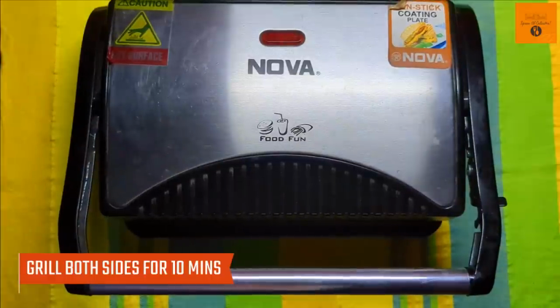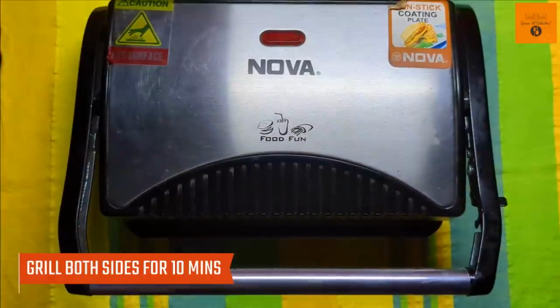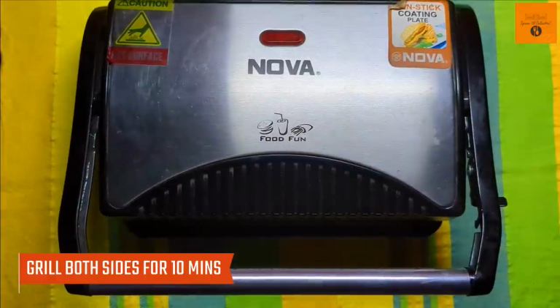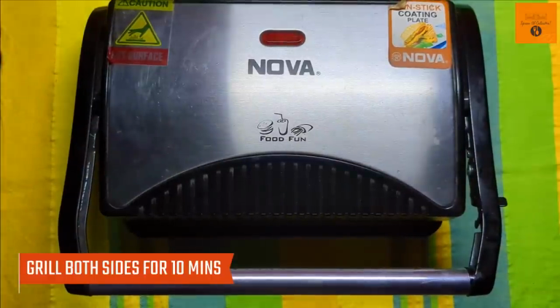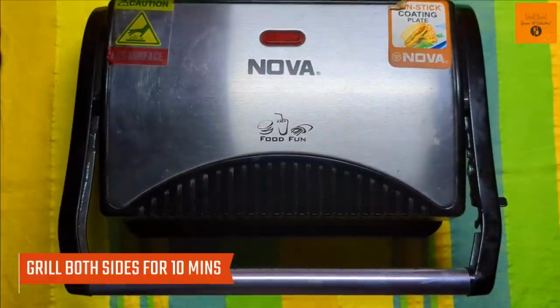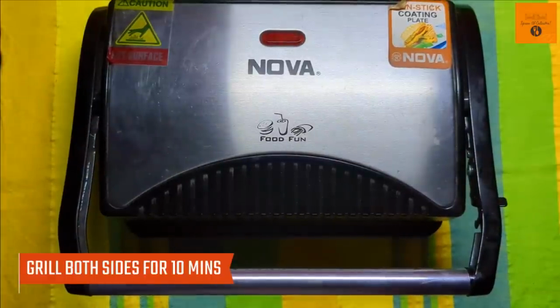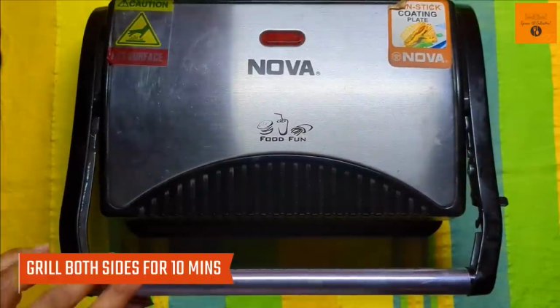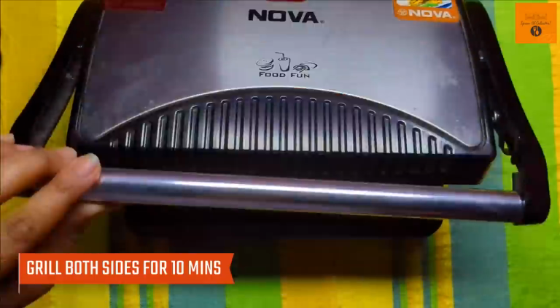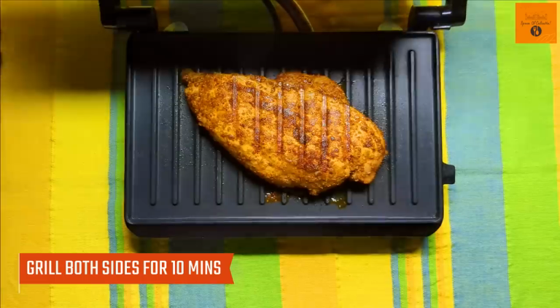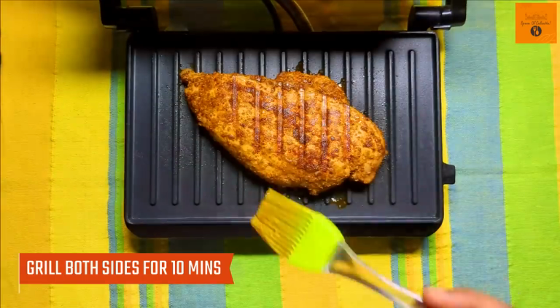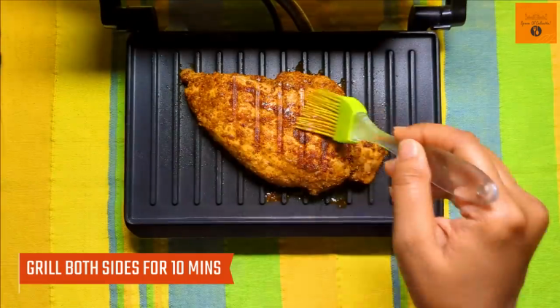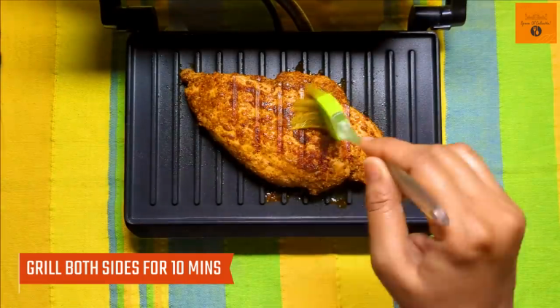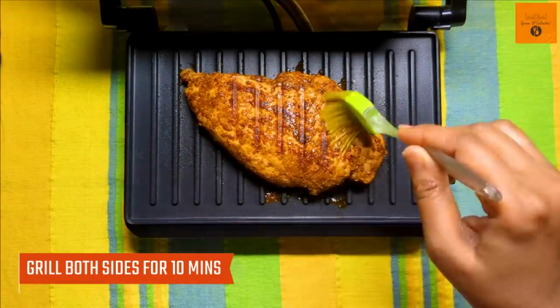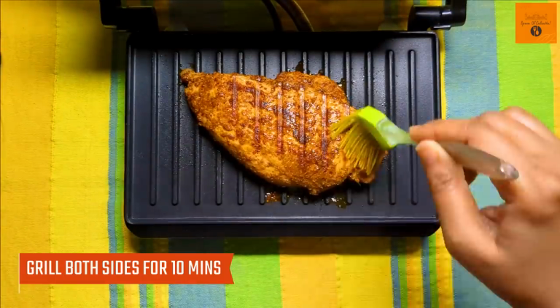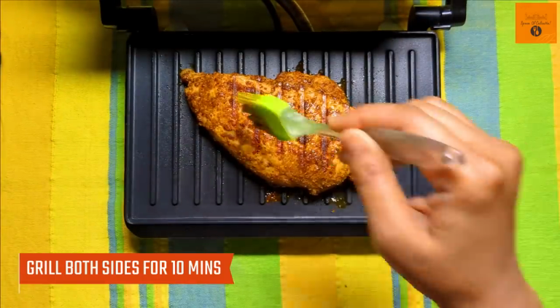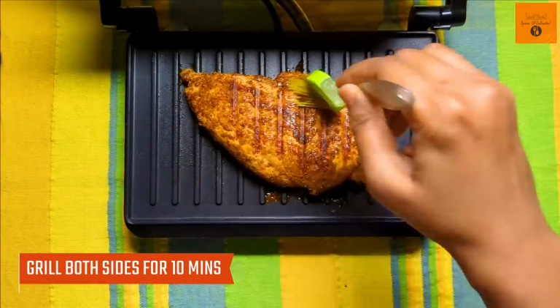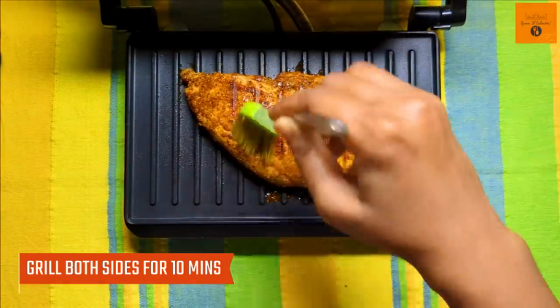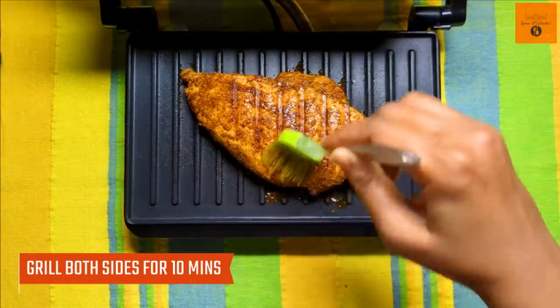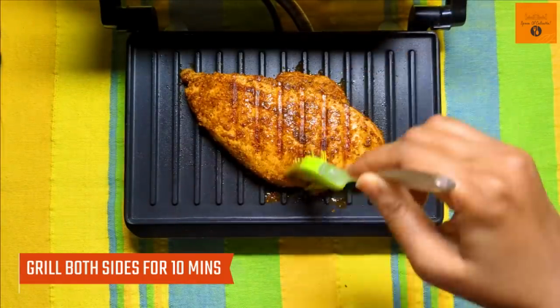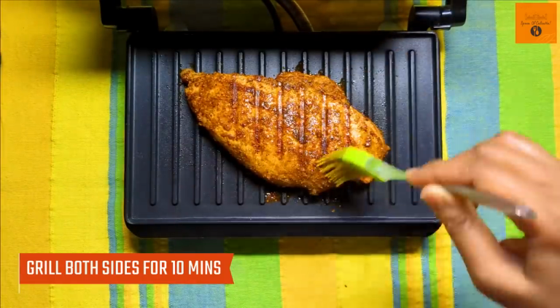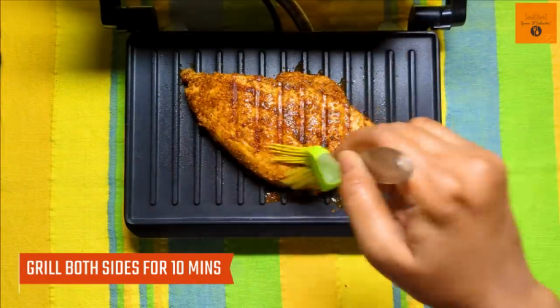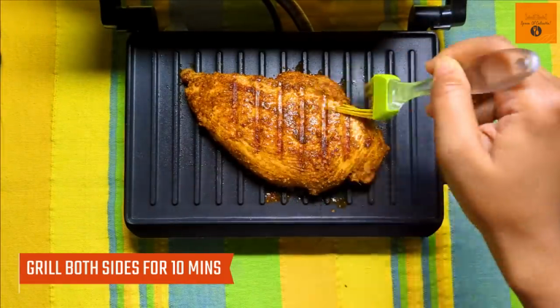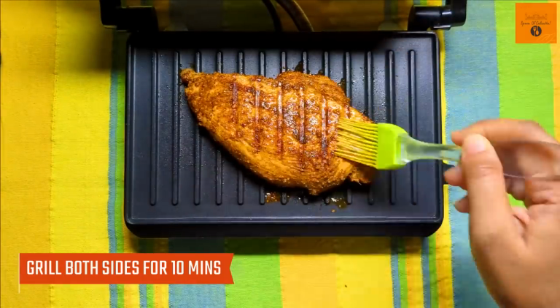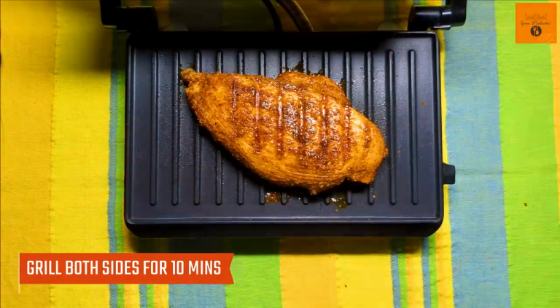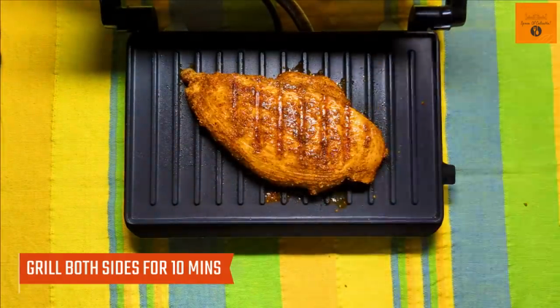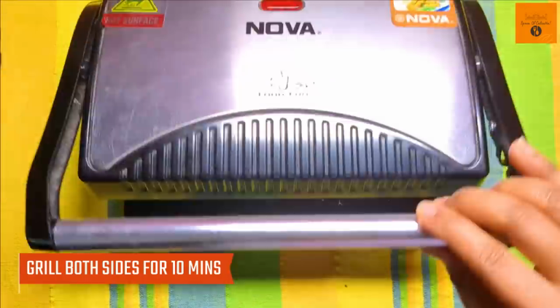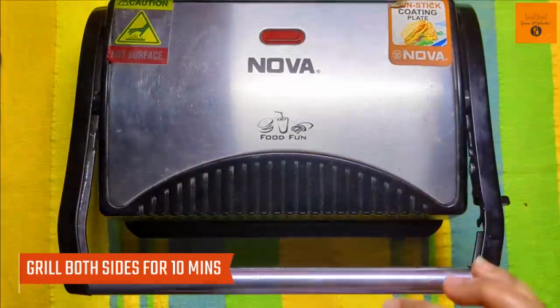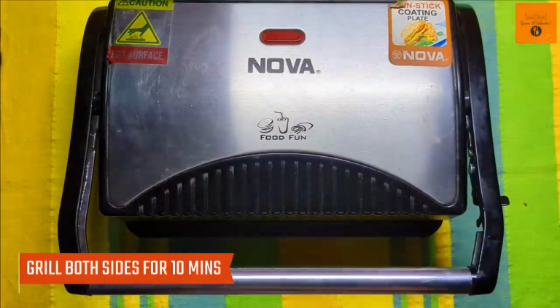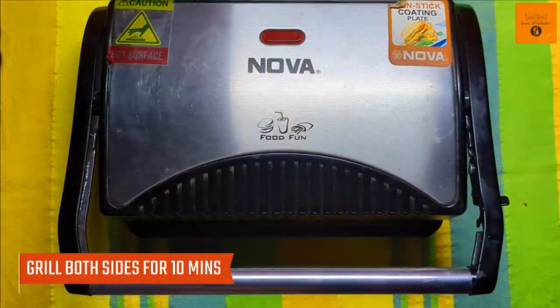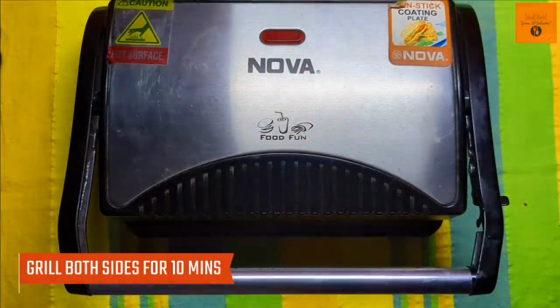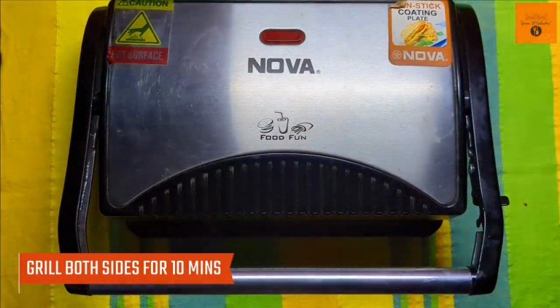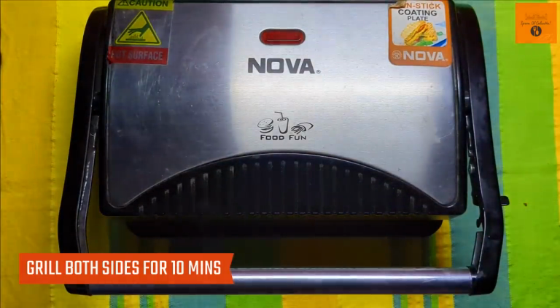Grill both sides for a total of about 10 minutes. Flip the chicken and brush any excess marinade left on the plate on top of the chicken.